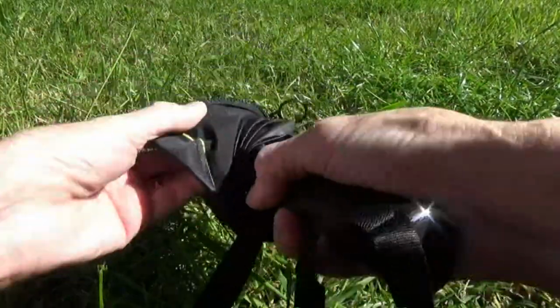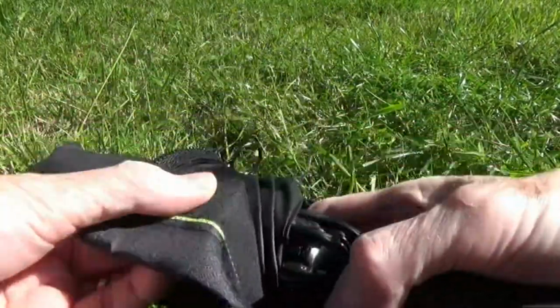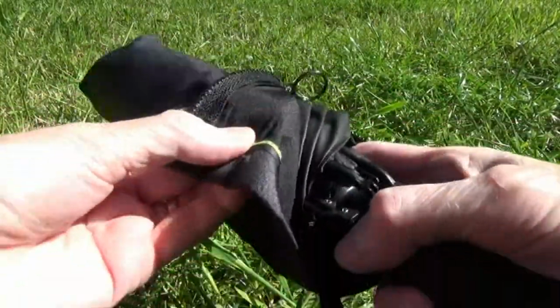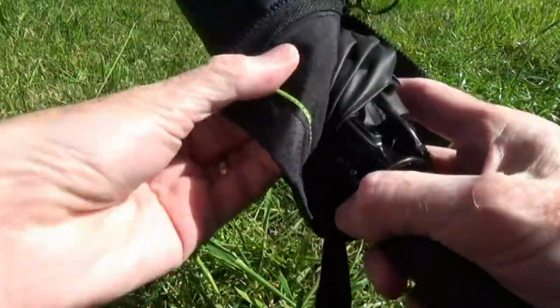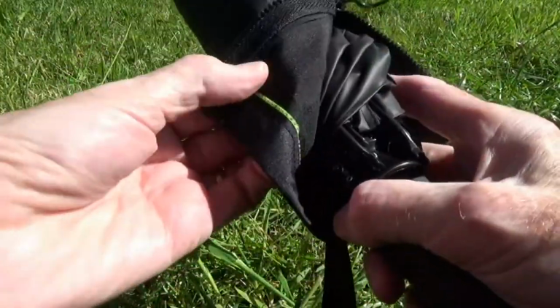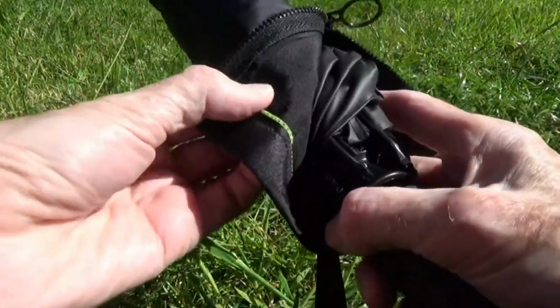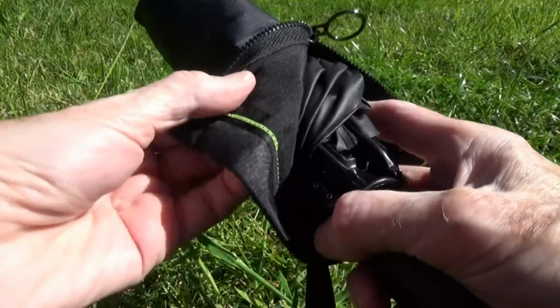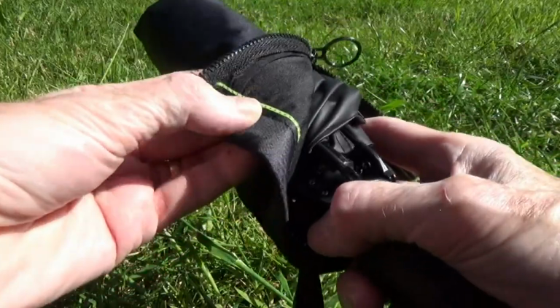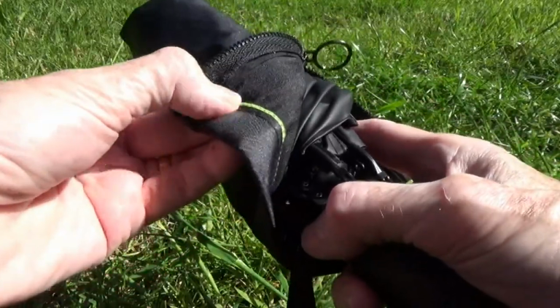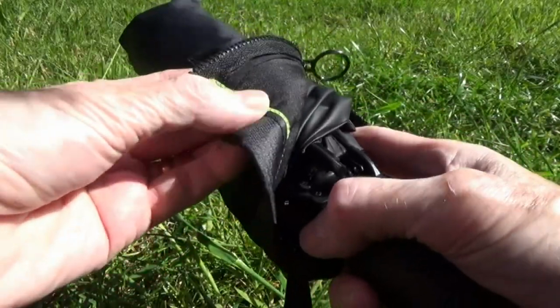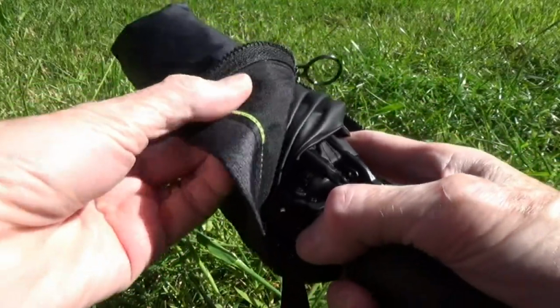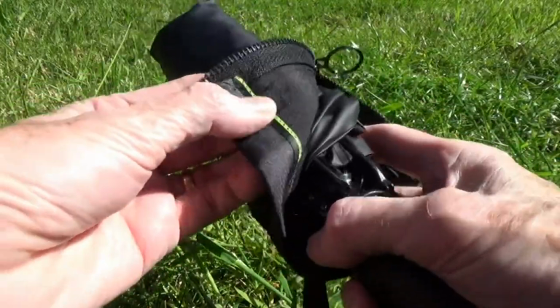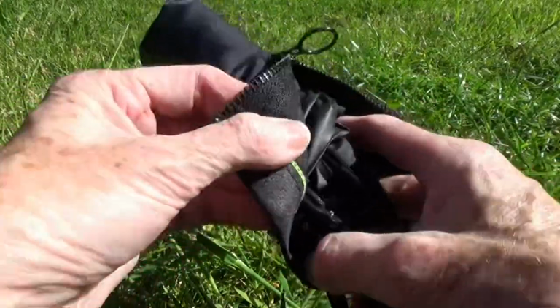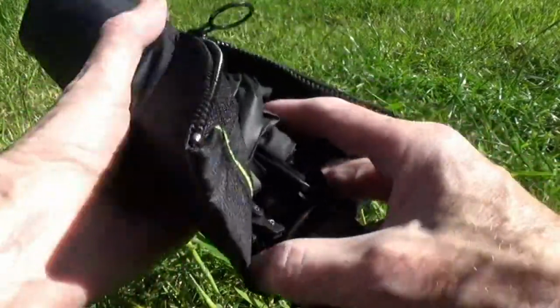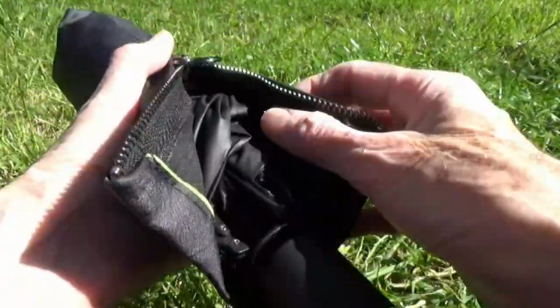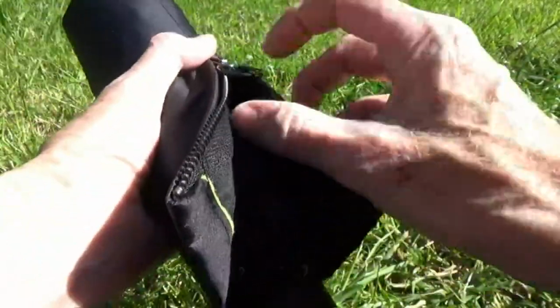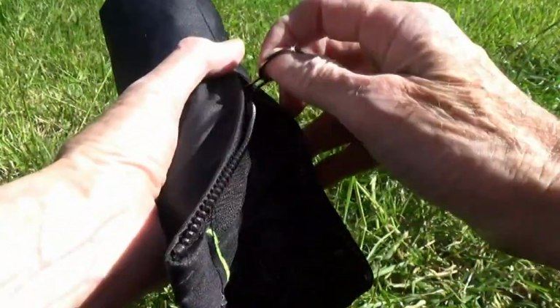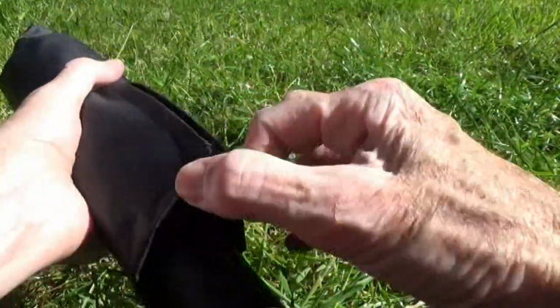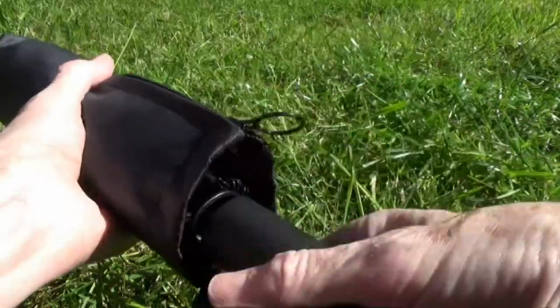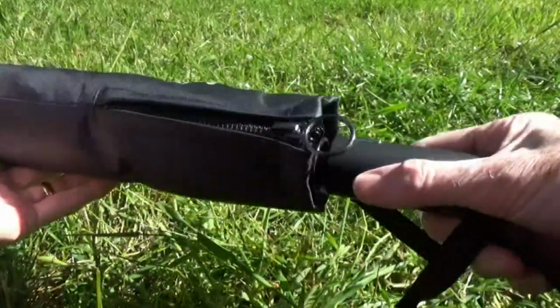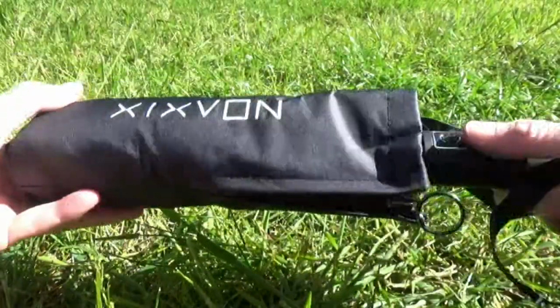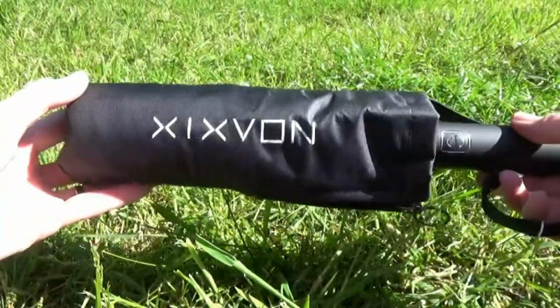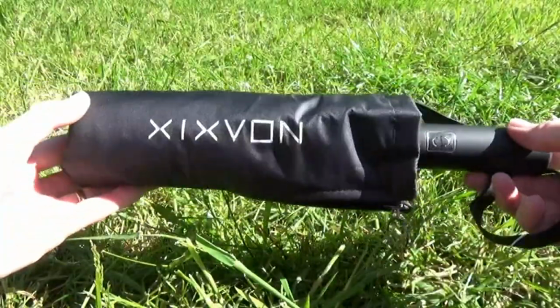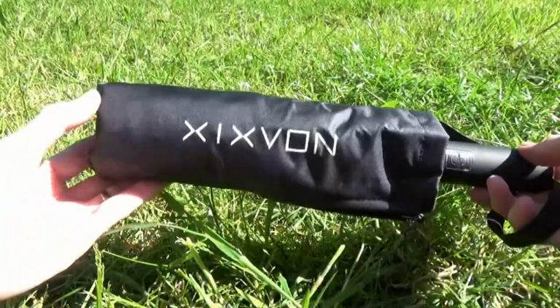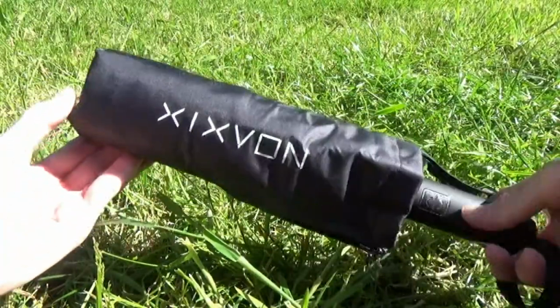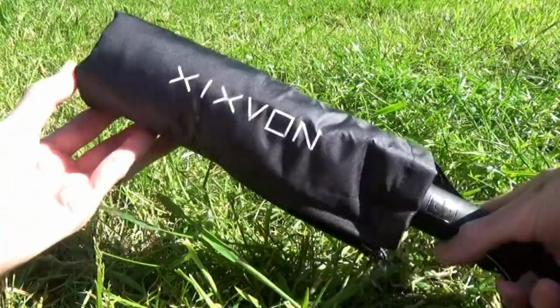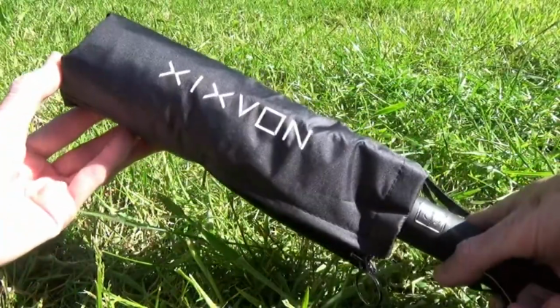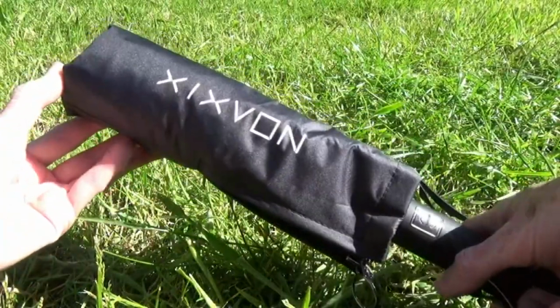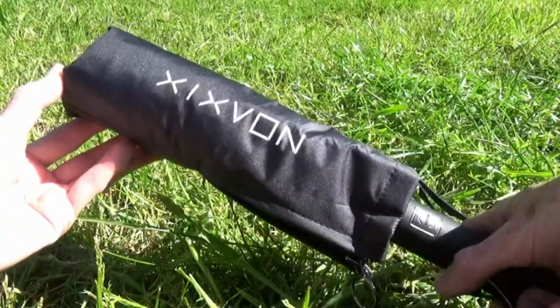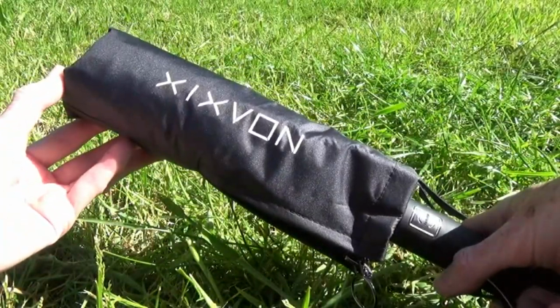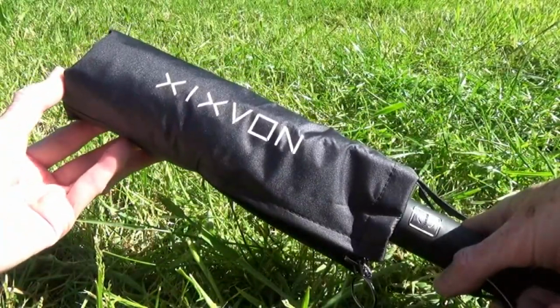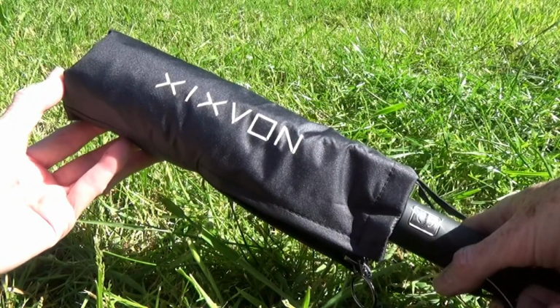Once it's in this thick double layer or even triple layer case, there's no way that if this is stored in a bag that the bag contents are going to get wet. So there it is — the Ixfone folding umbrella.